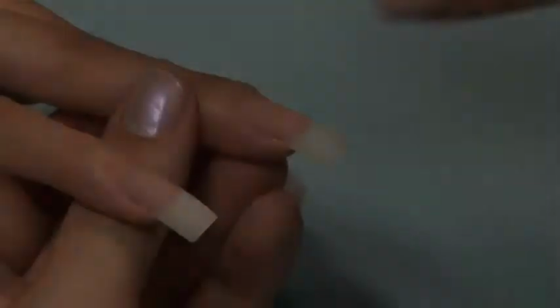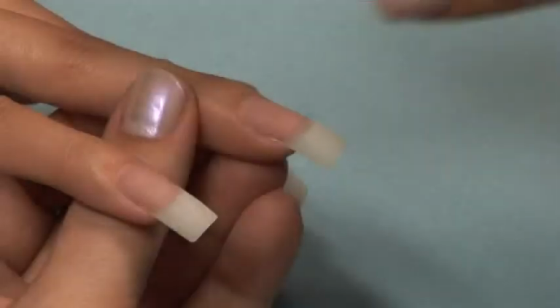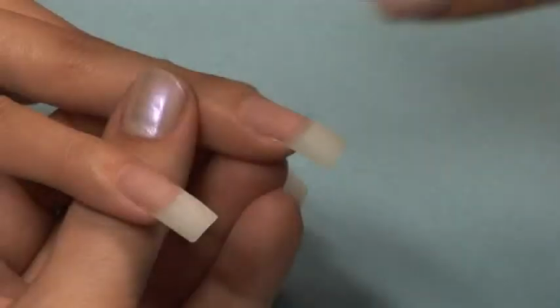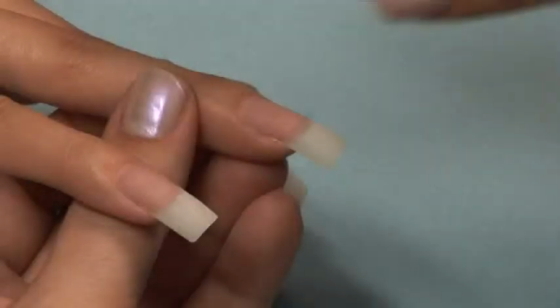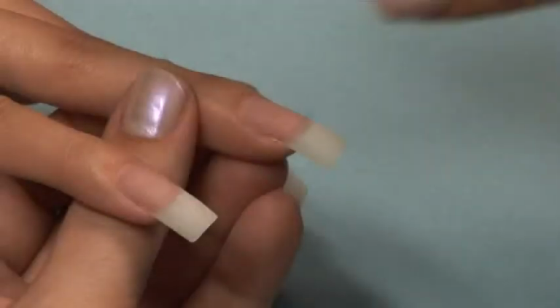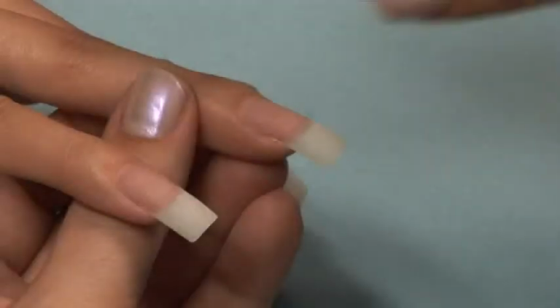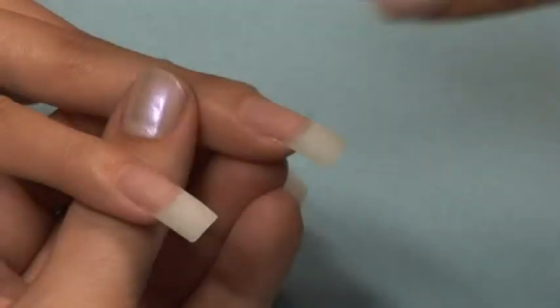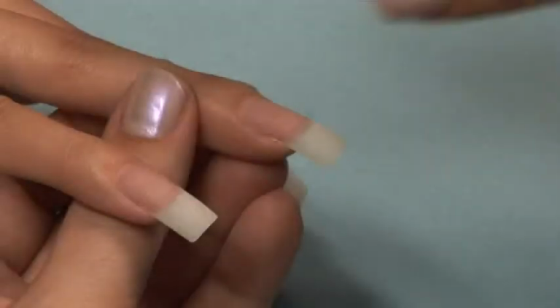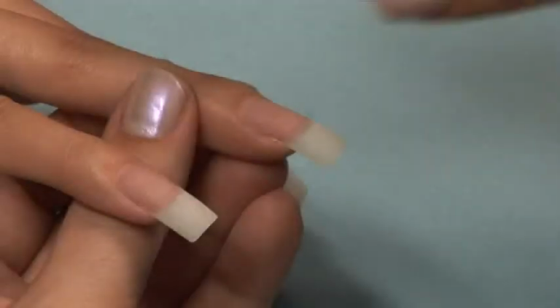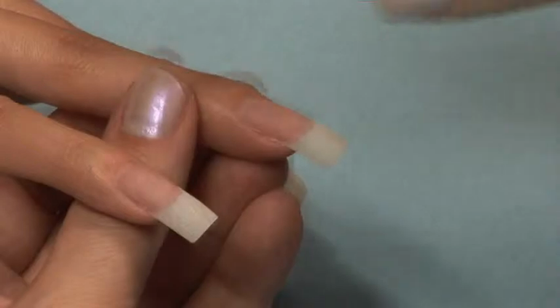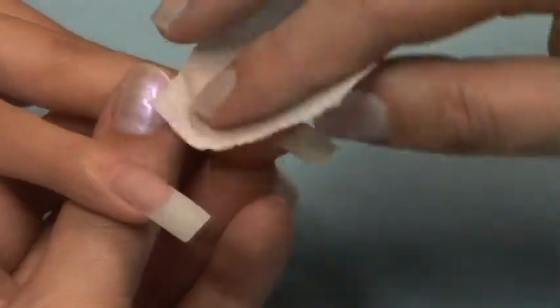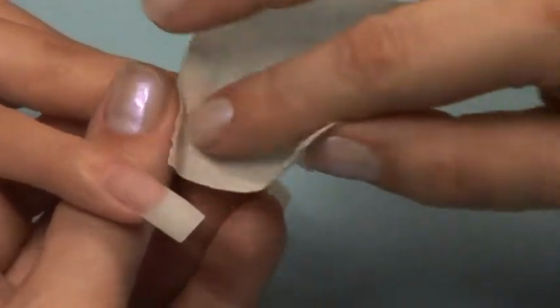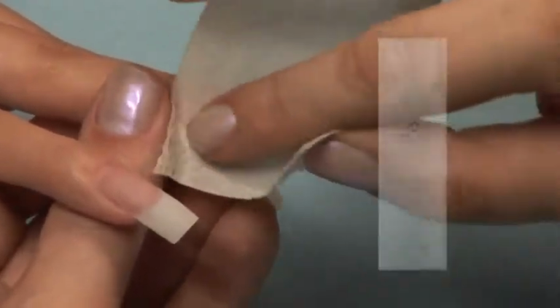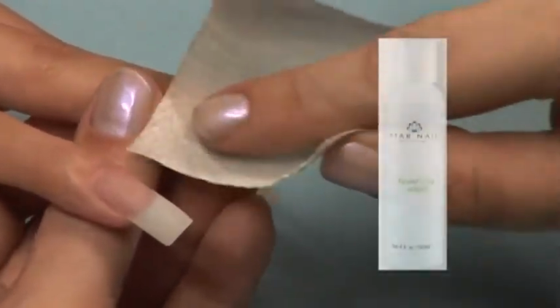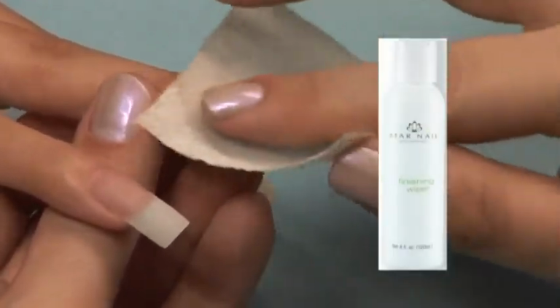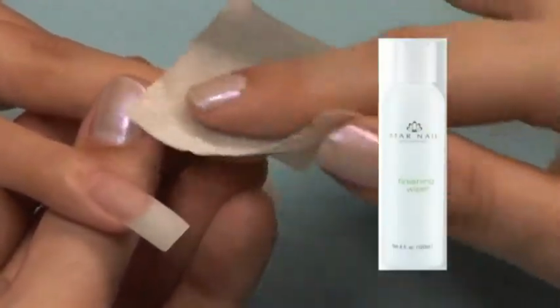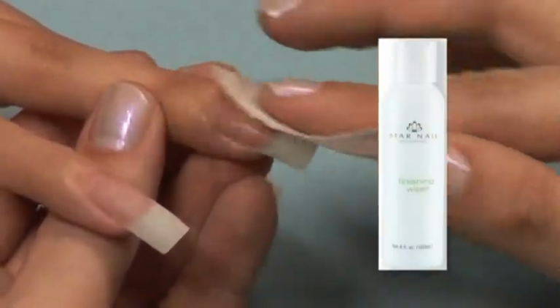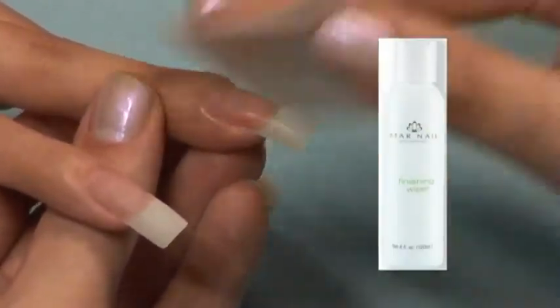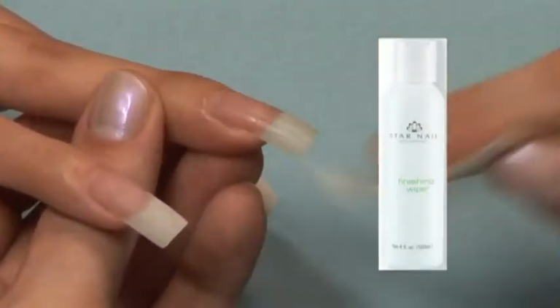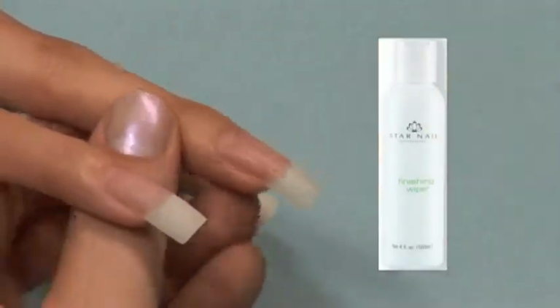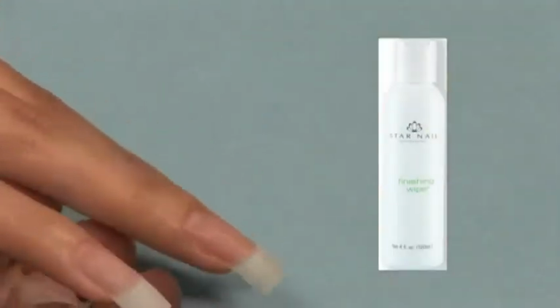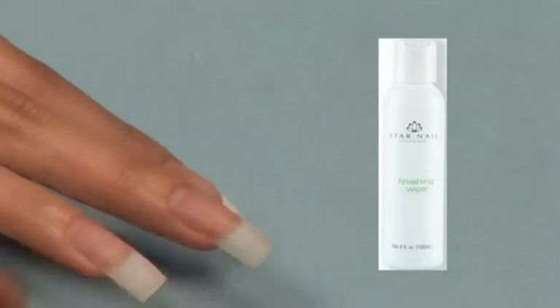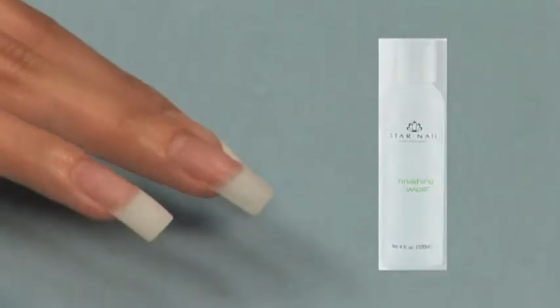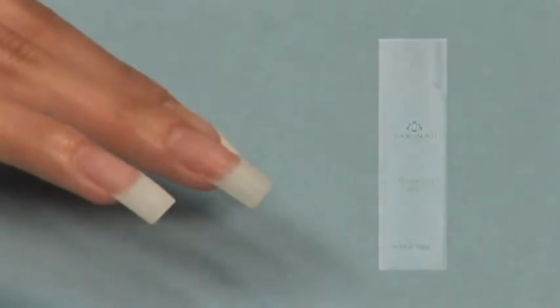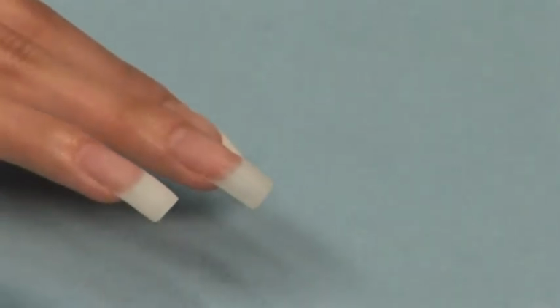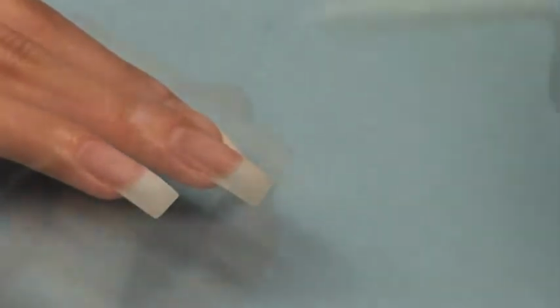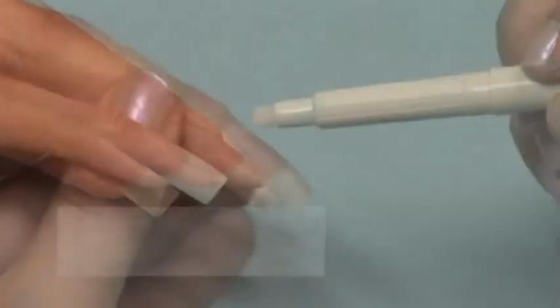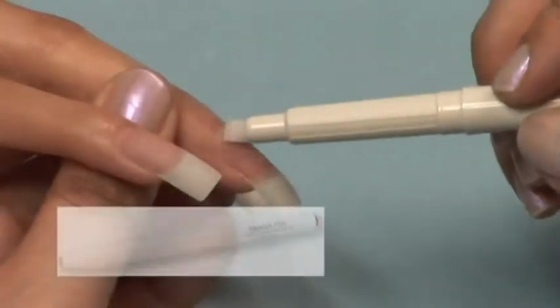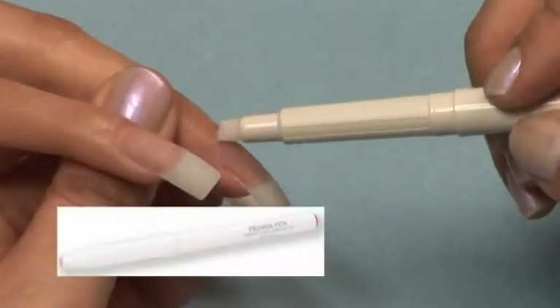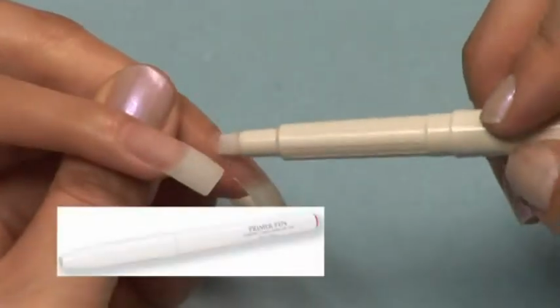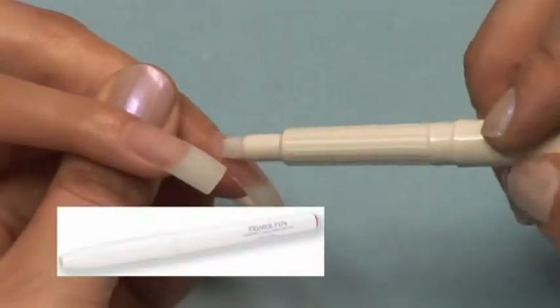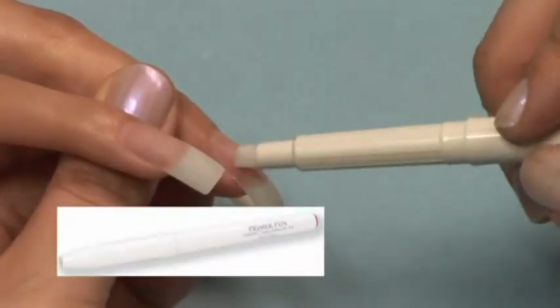Using a 180-grit file, shape the nails to the desired length and shape. Cleanse the nail with Finishing Wipe to remove the dust and dehydrate the nail plate. Apply a thin coat of primer to the natural nail only.